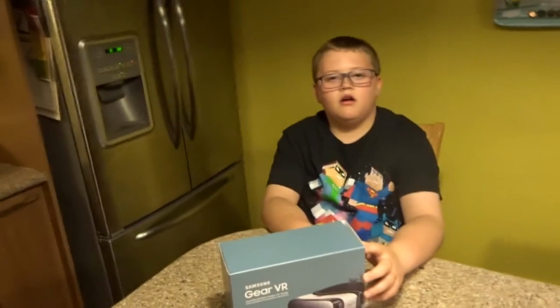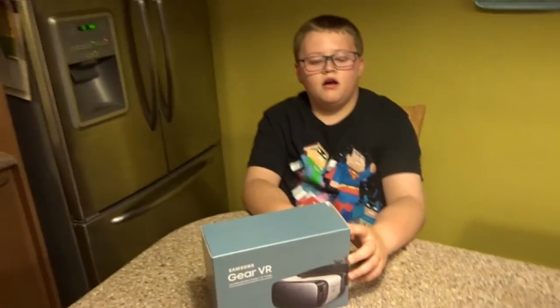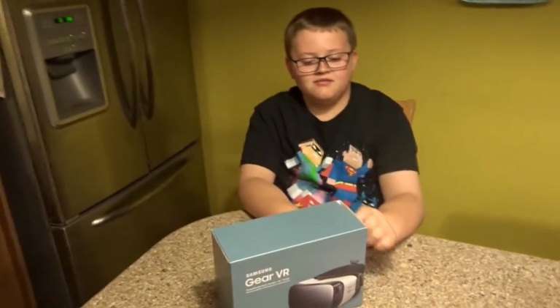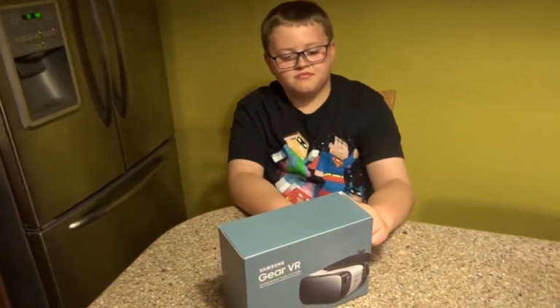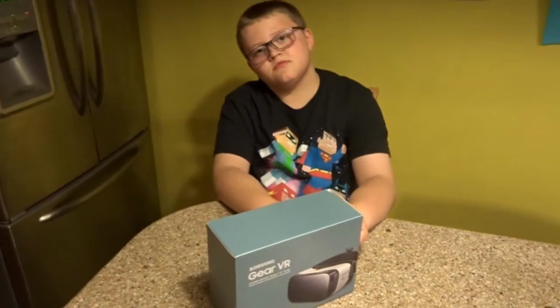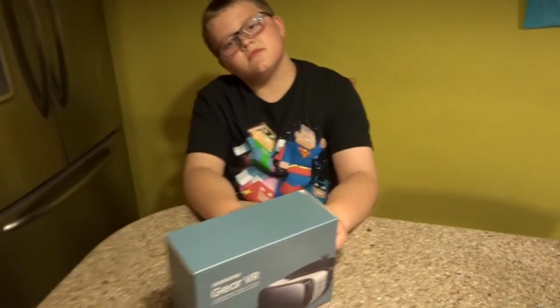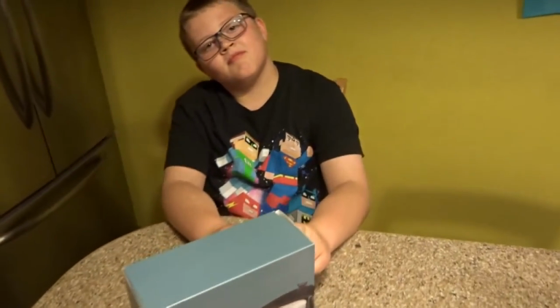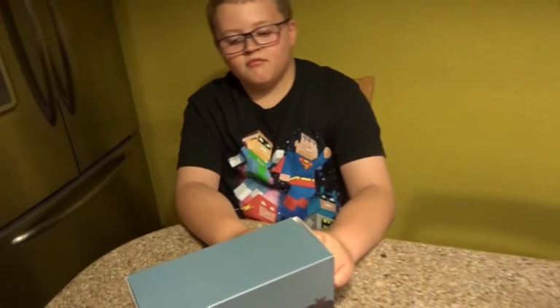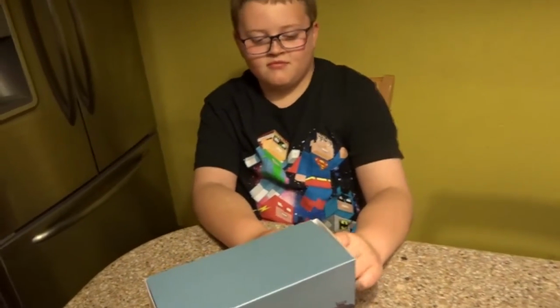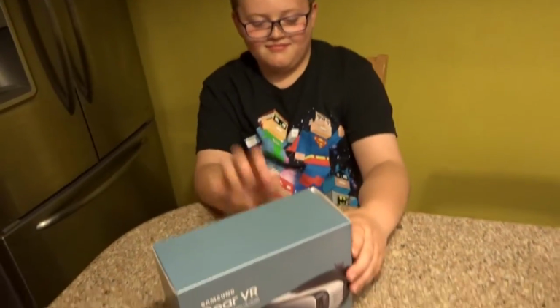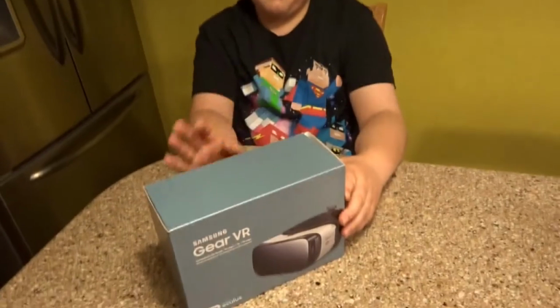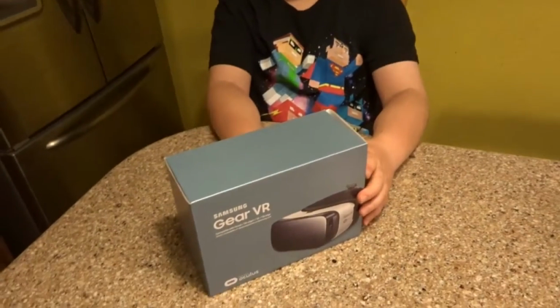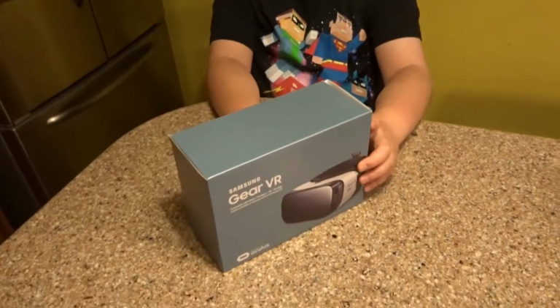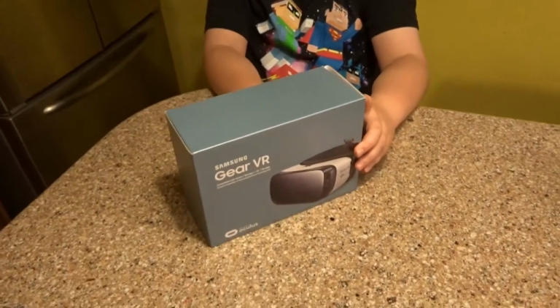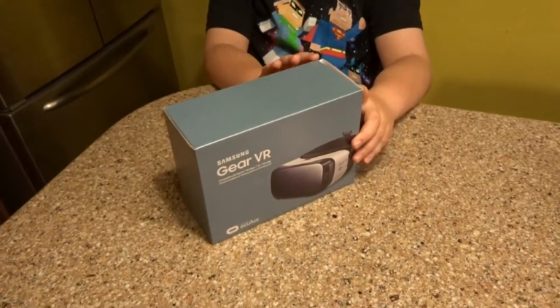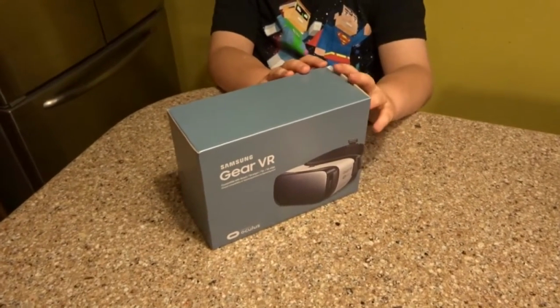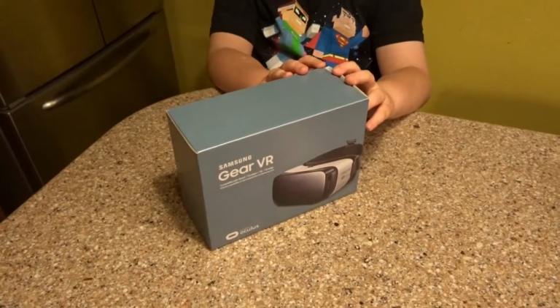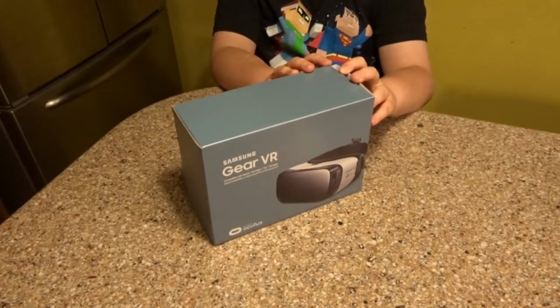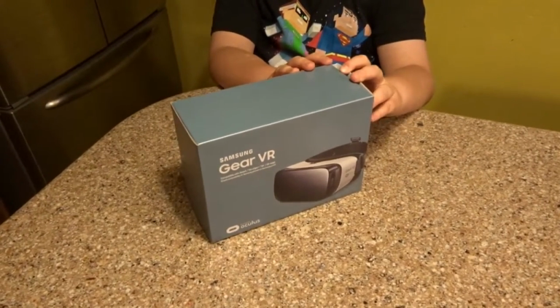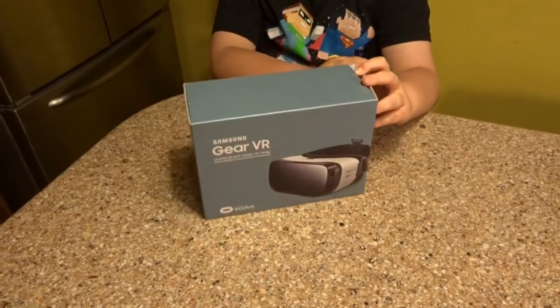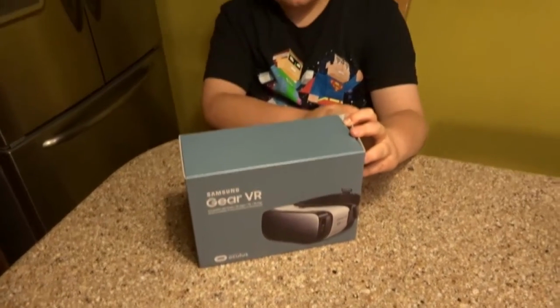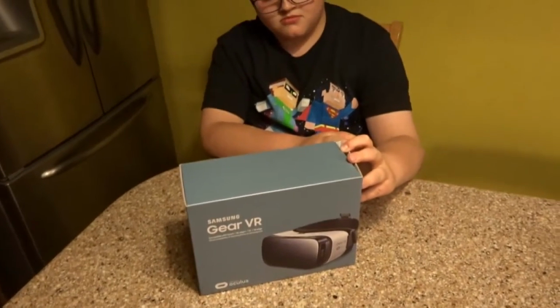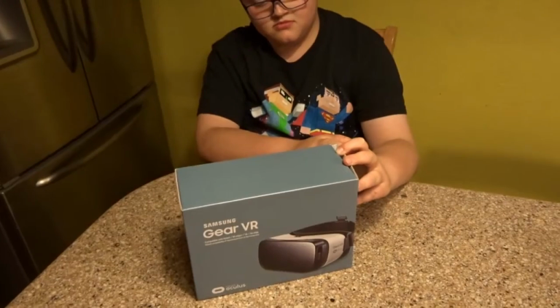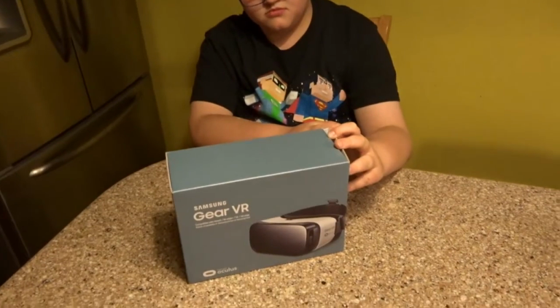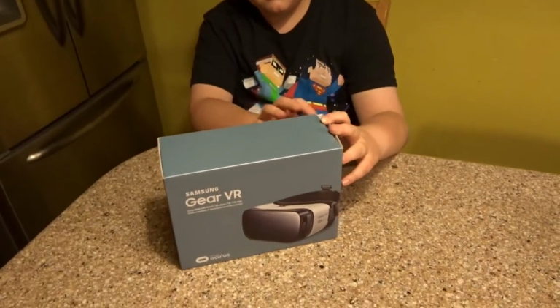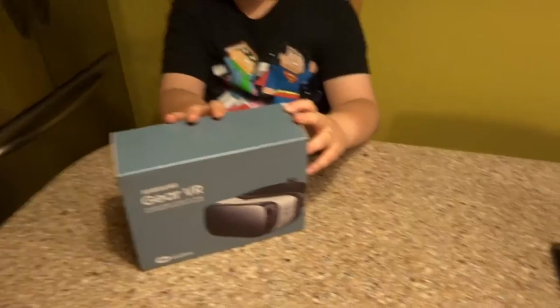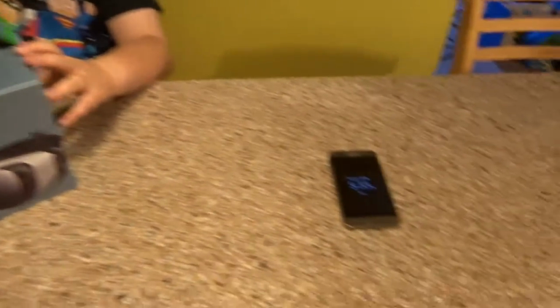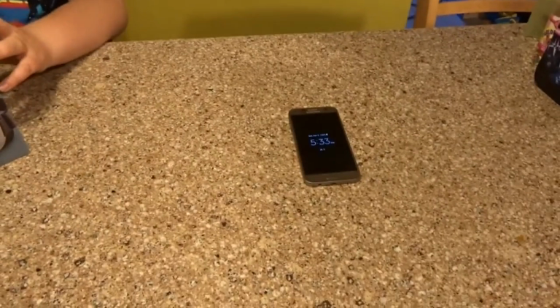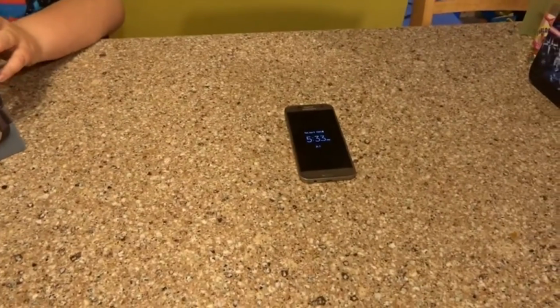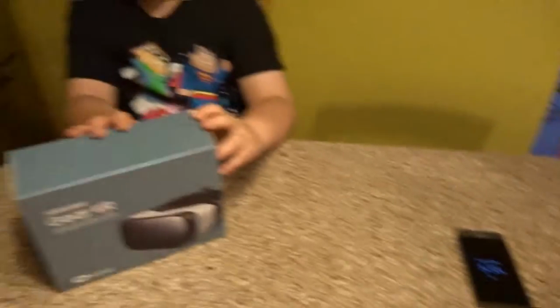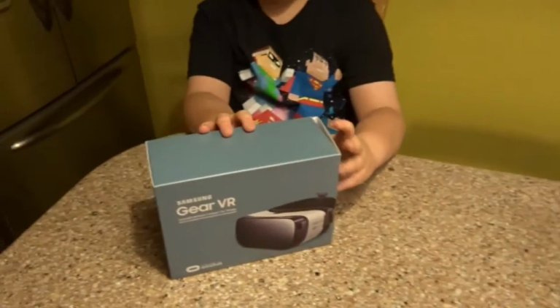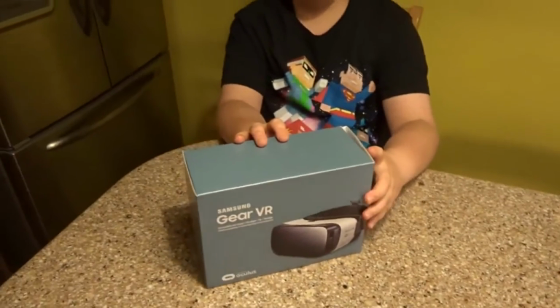Okay everybody, we're here with Brian and Shane and we're going to be unlocking and unboxing the new Gear VR. It's the virtual reality headset that works in conjunction with select Samsung phones.